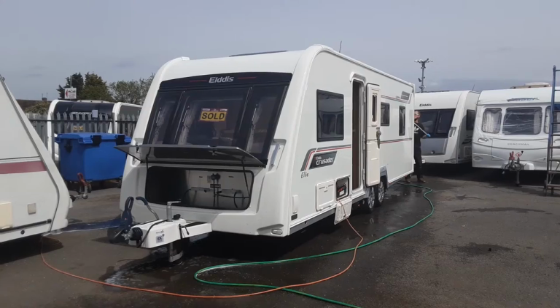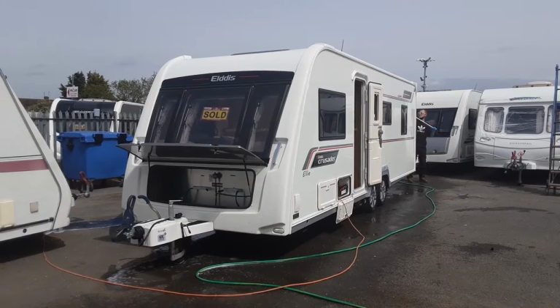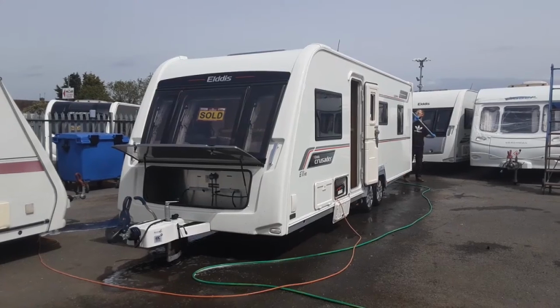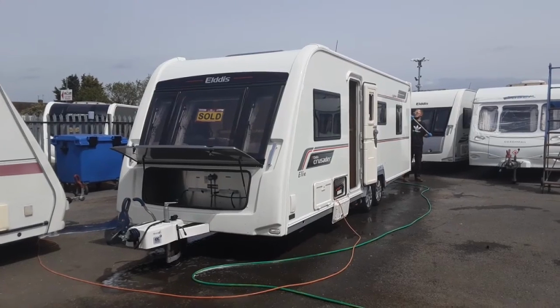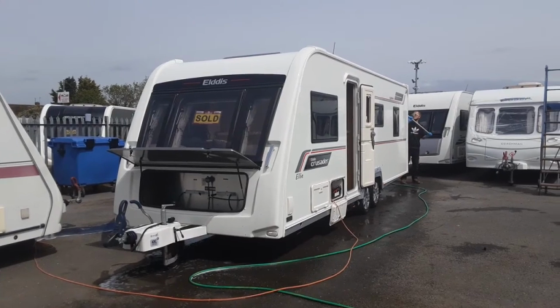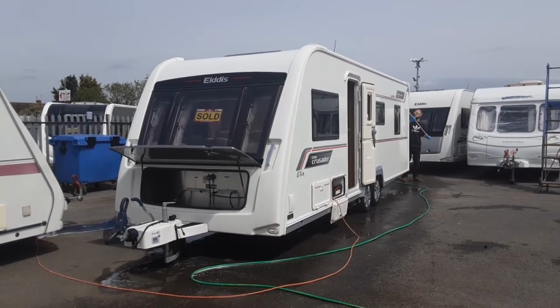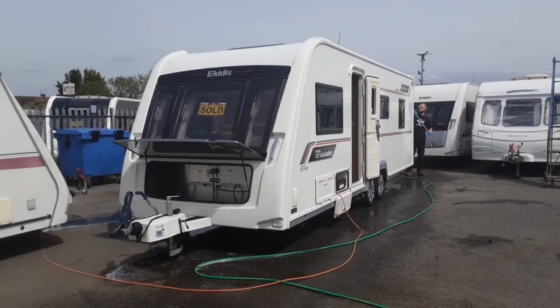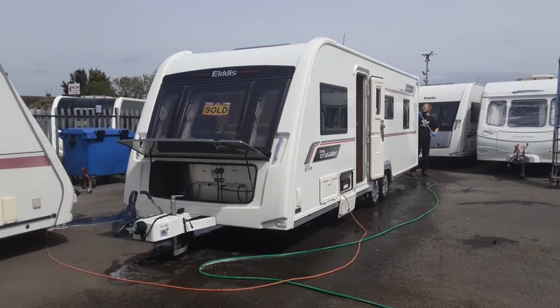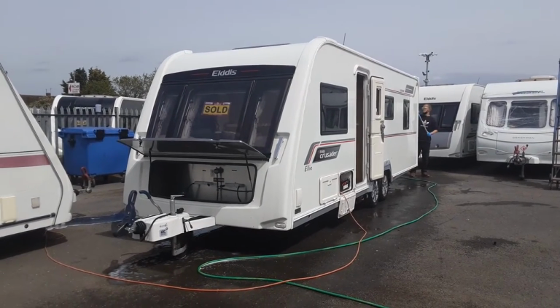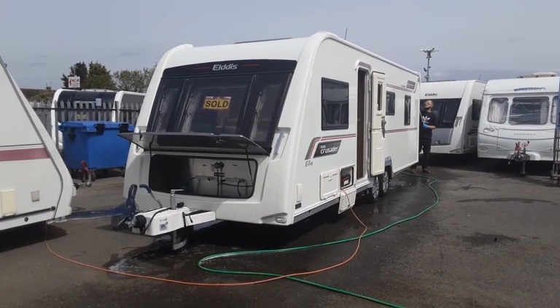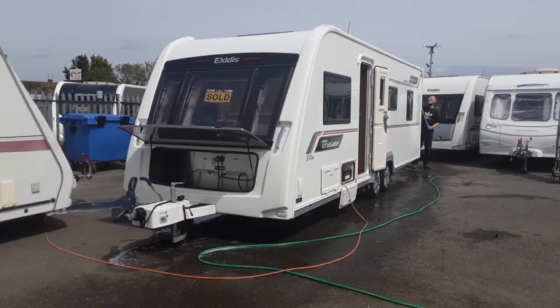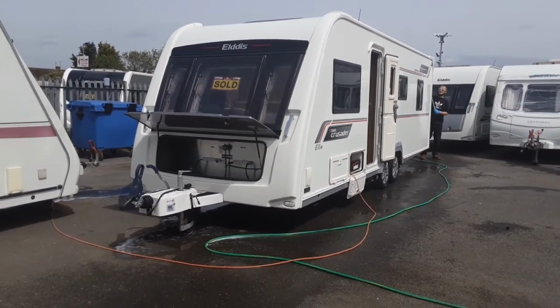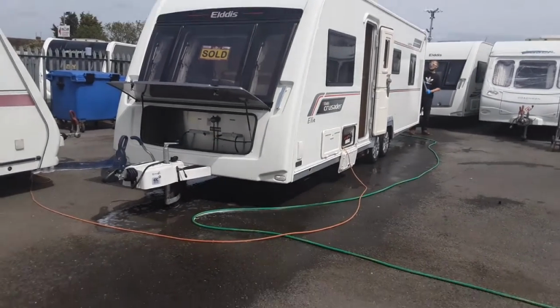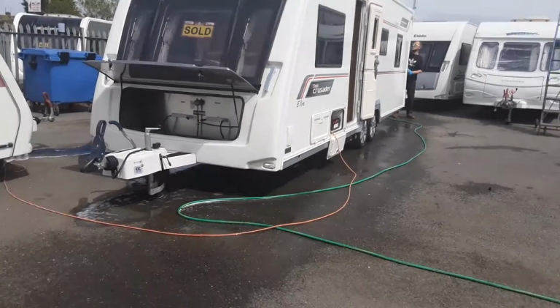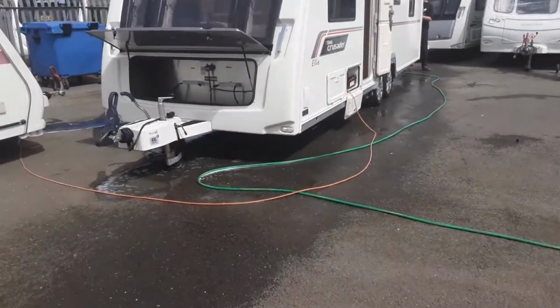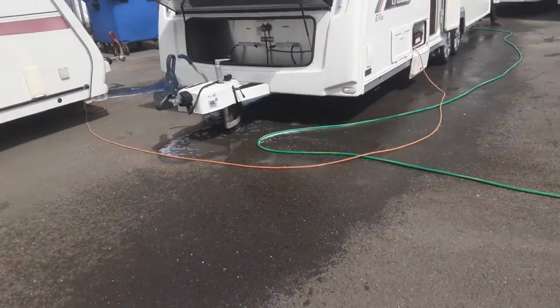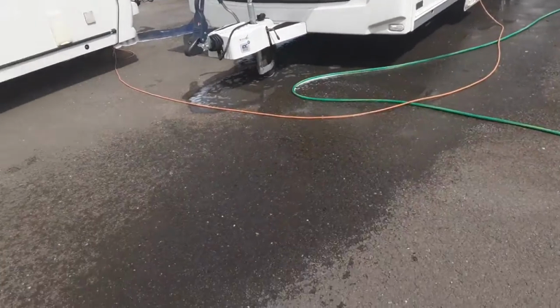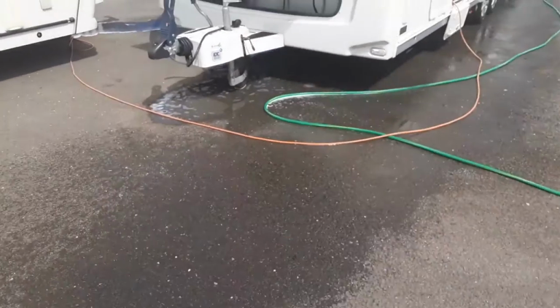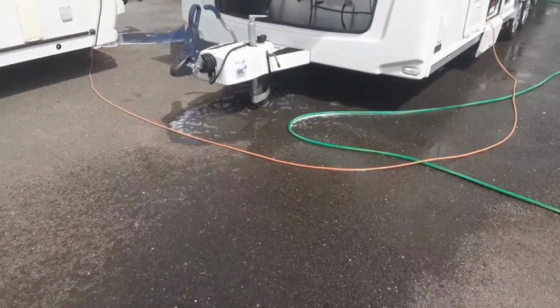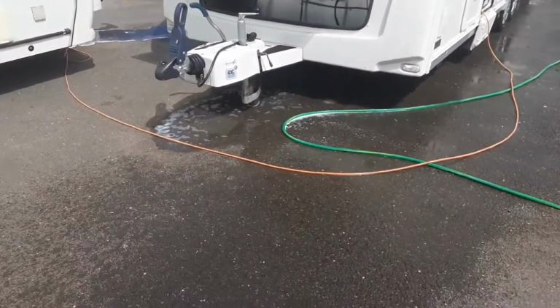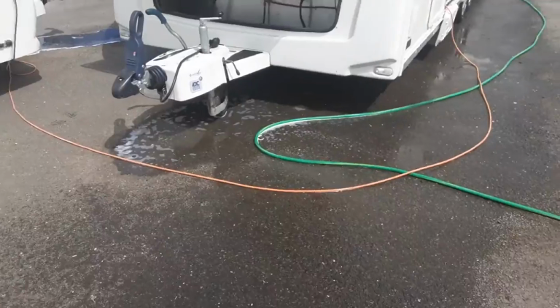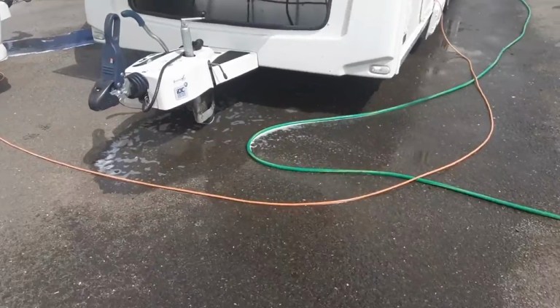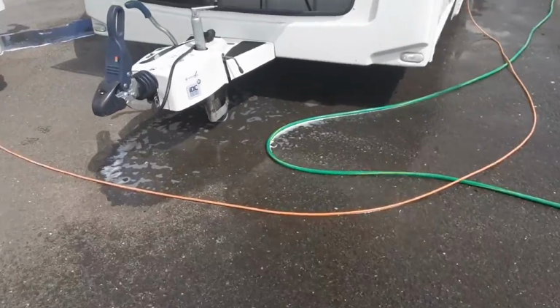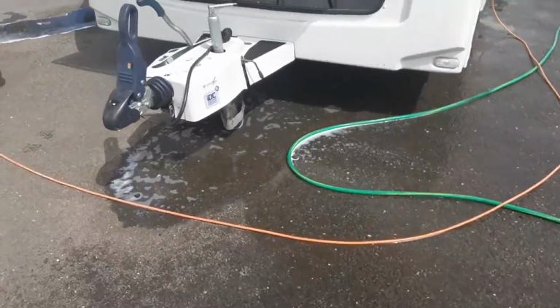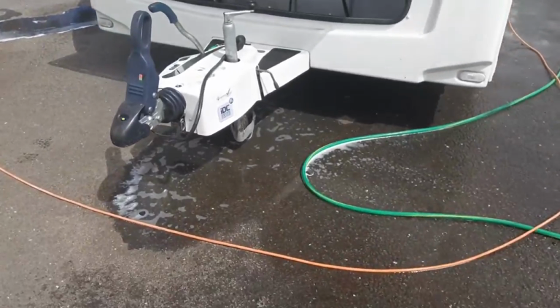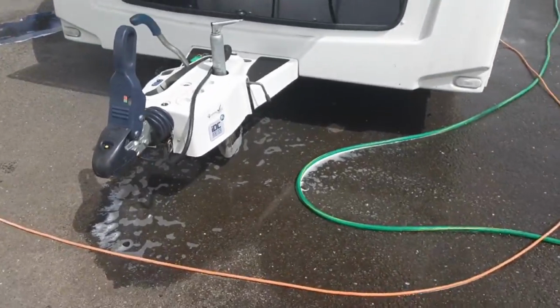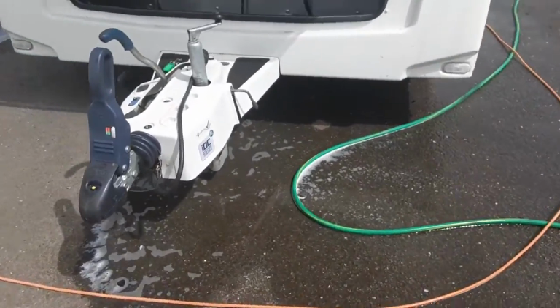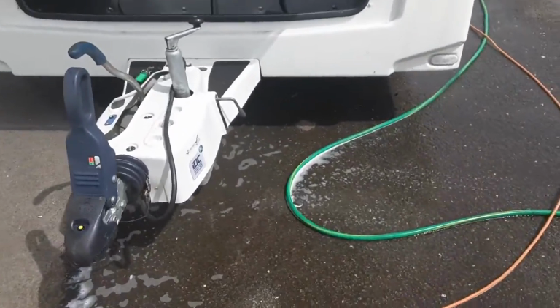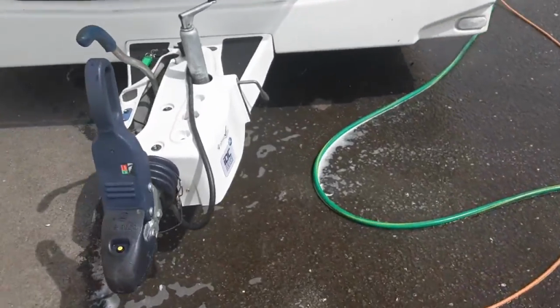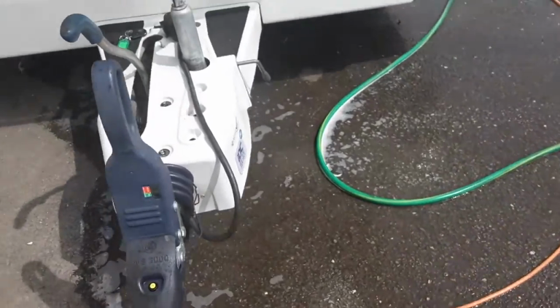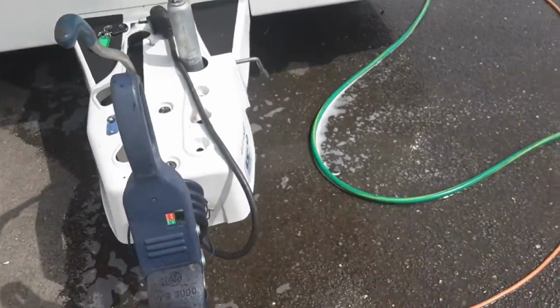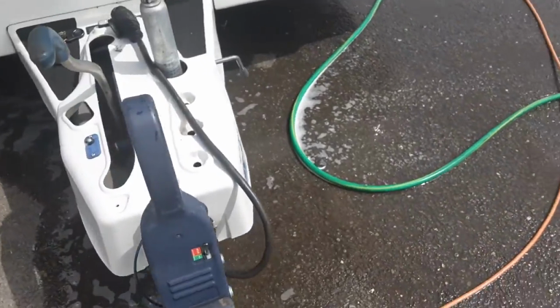This is an Elddis Crusader Cyclone. I'm going to take you around the van and show you how it operates. At the front of the van you've got your jockey wheel, hitch, and handbrake — that's all stuff we'll go through in person here on site.